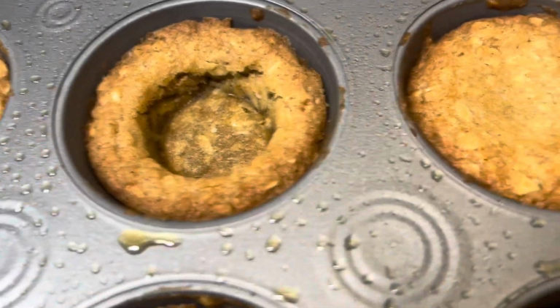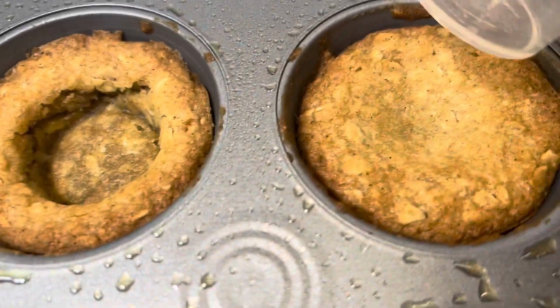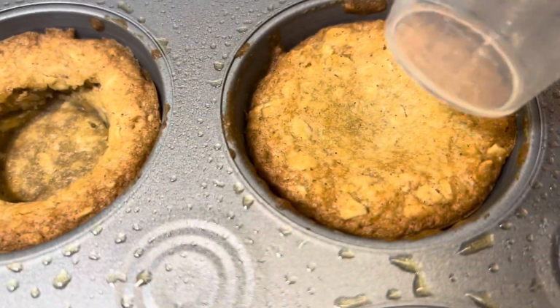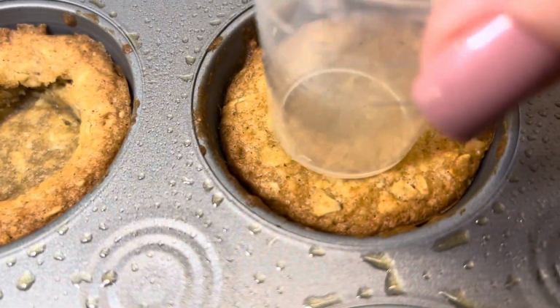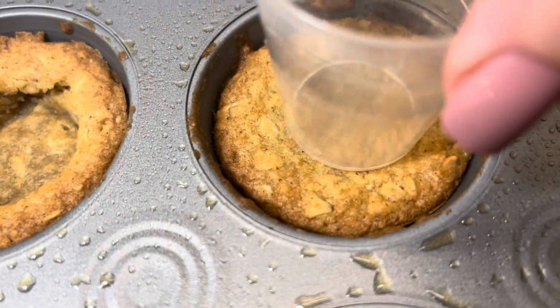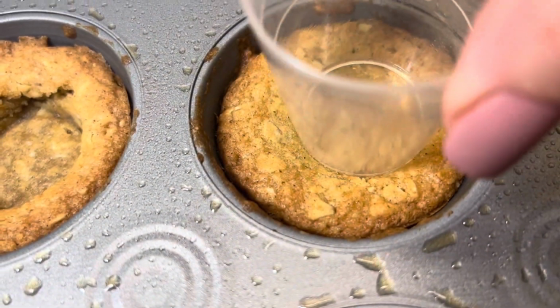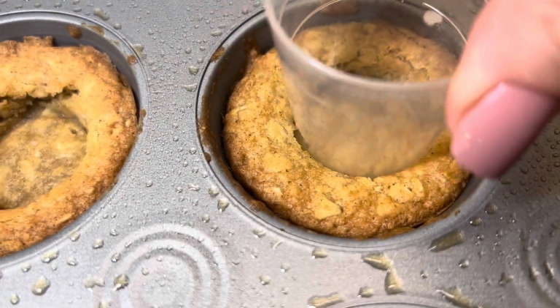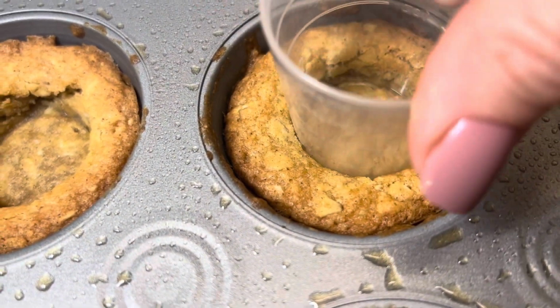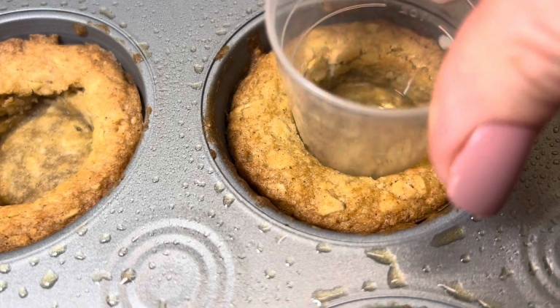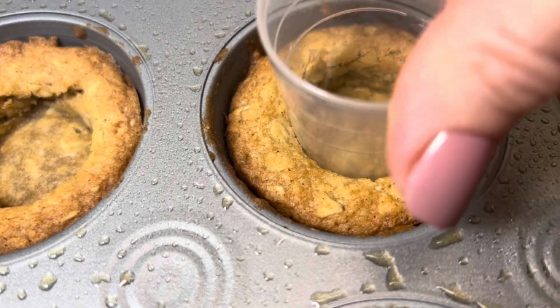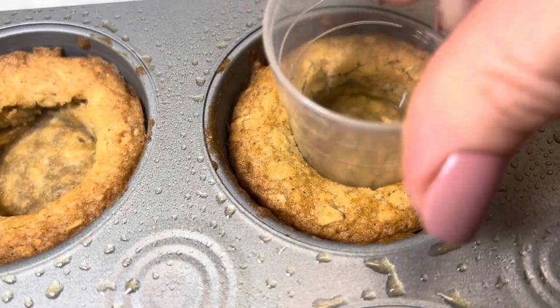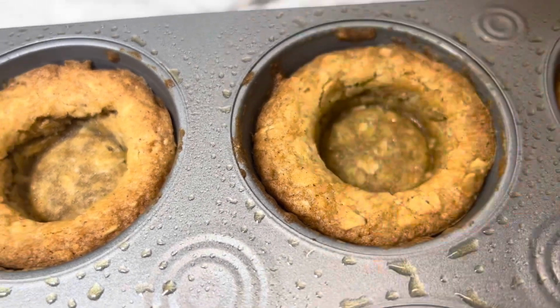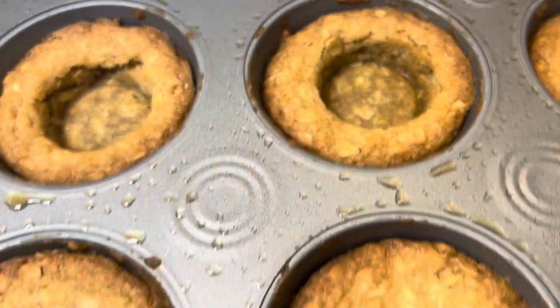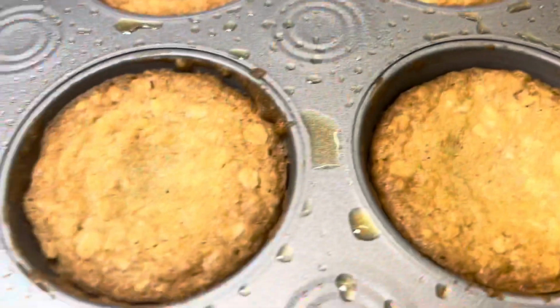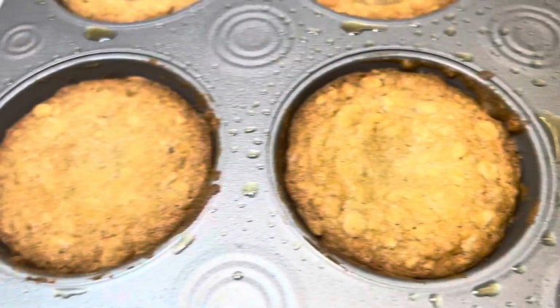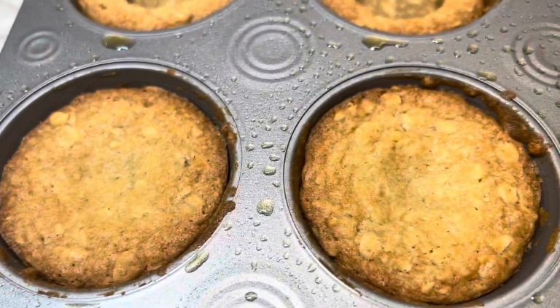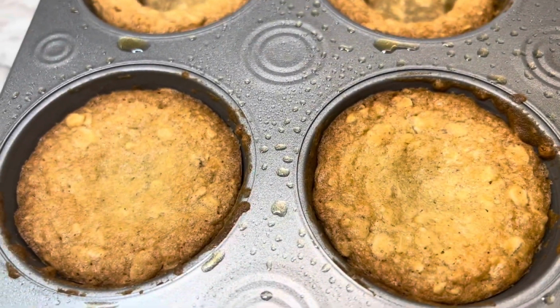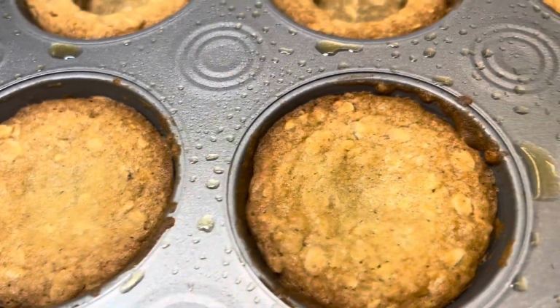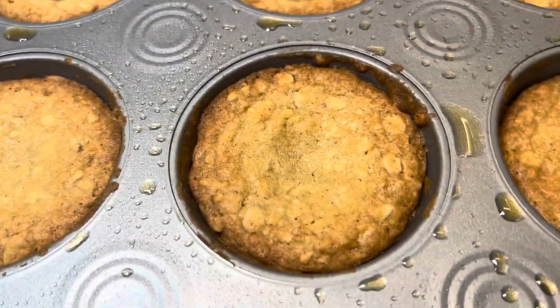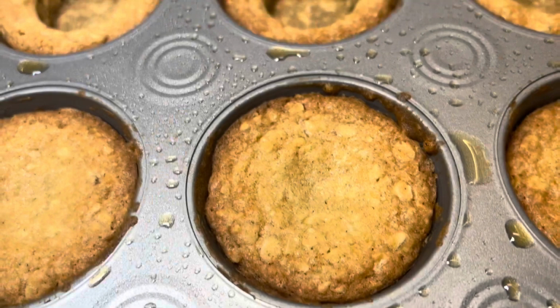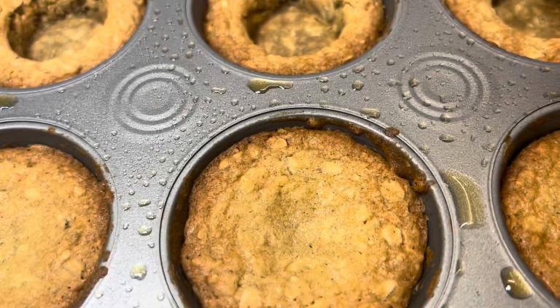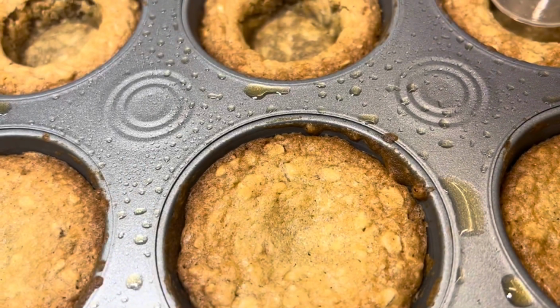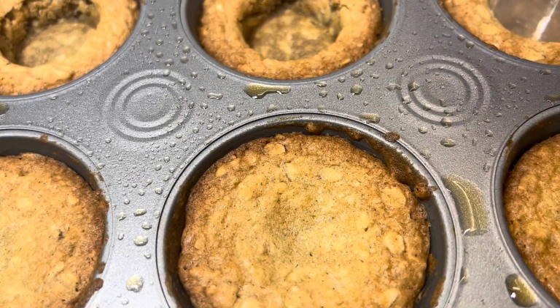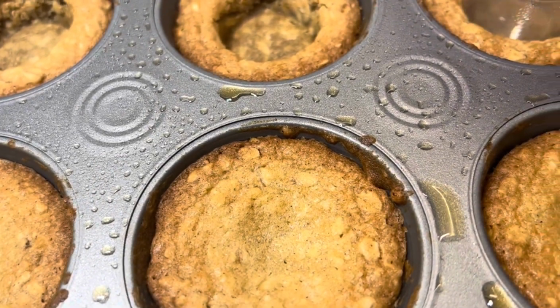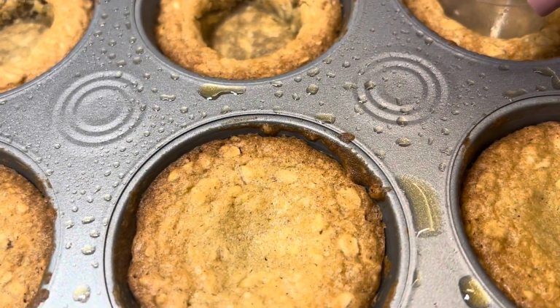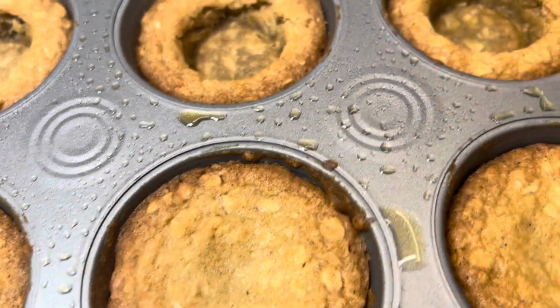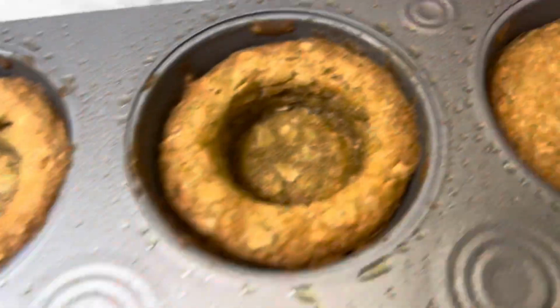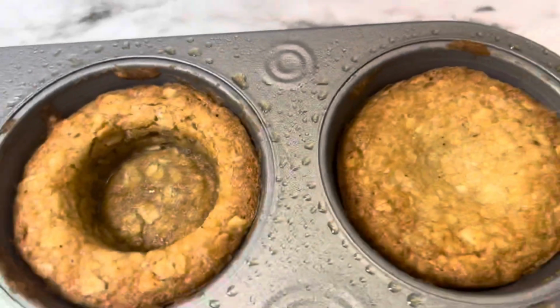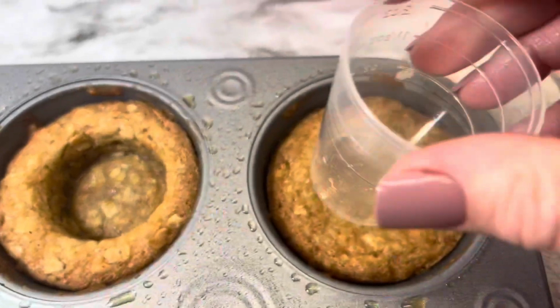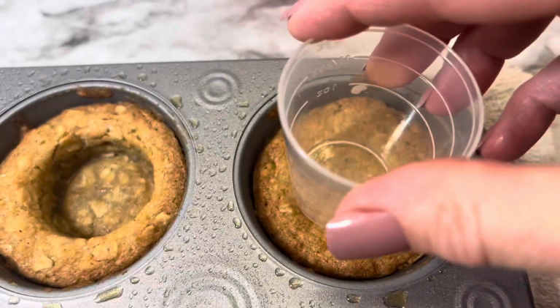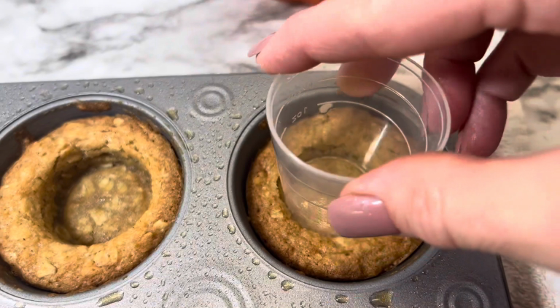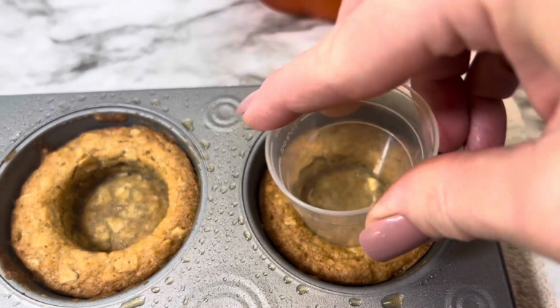I let the cookies cool for just a little bit after making the holes, then took a knife and loosened the cookies up around the tin. Then I put them on top of a cooling rack to let them cool the rest of the way.